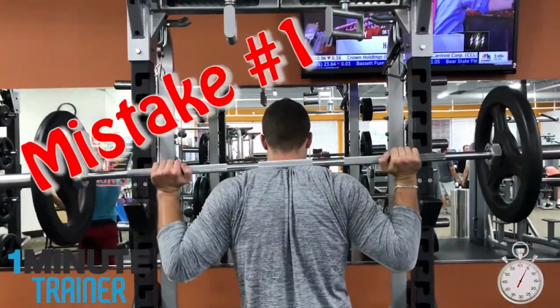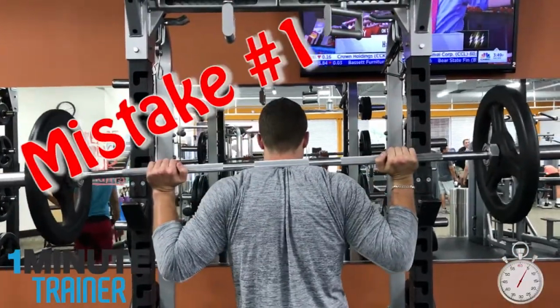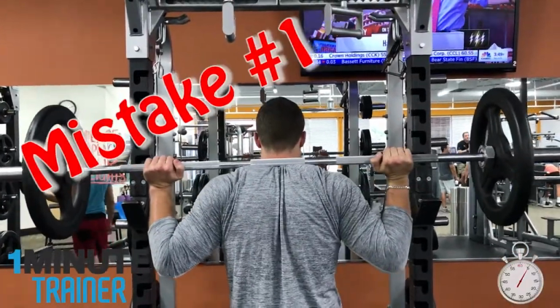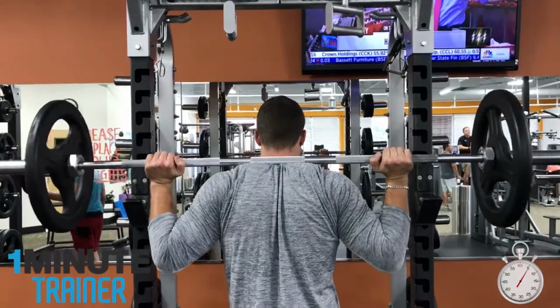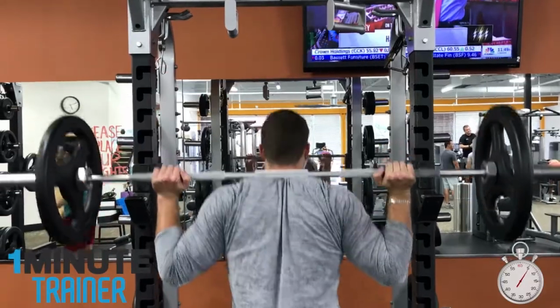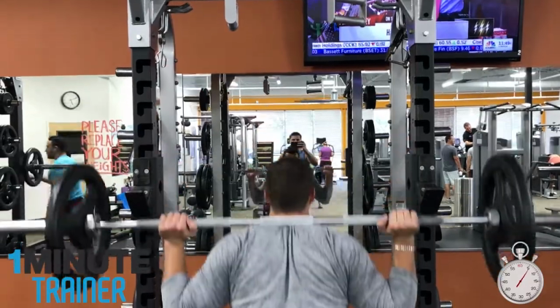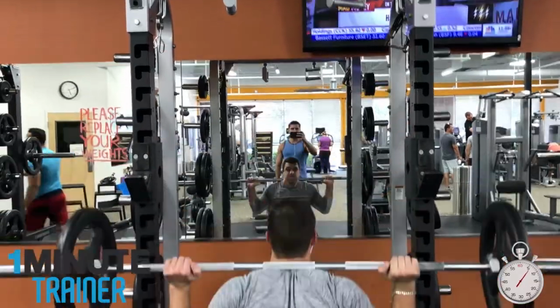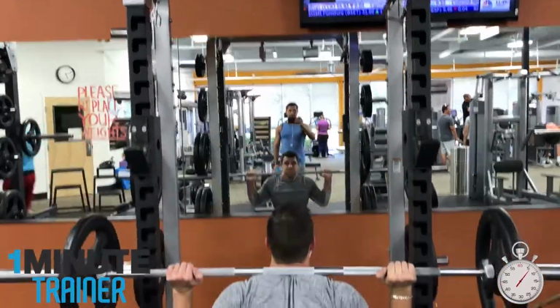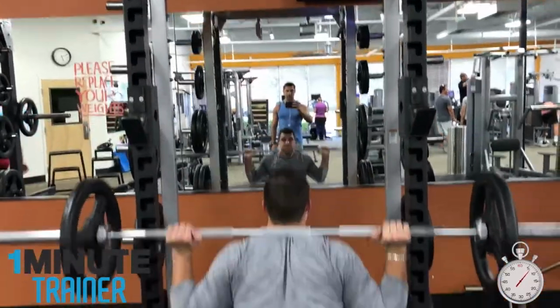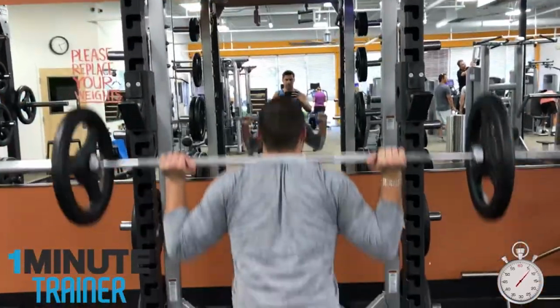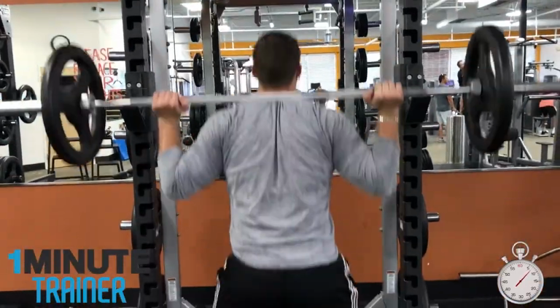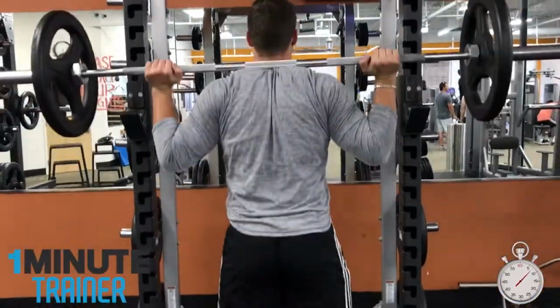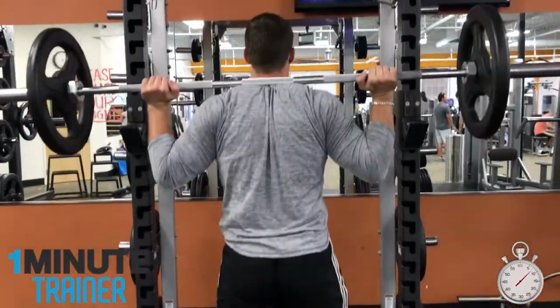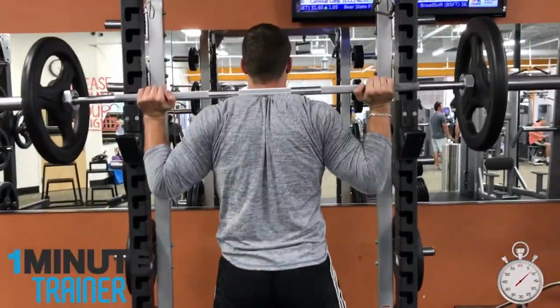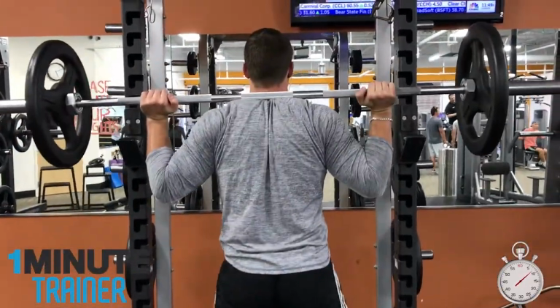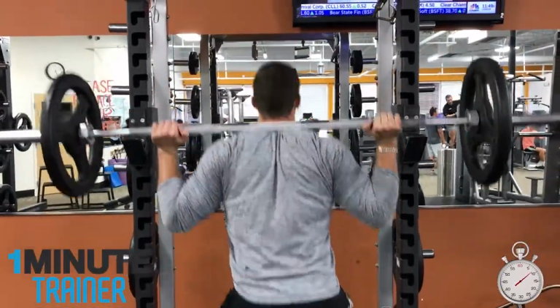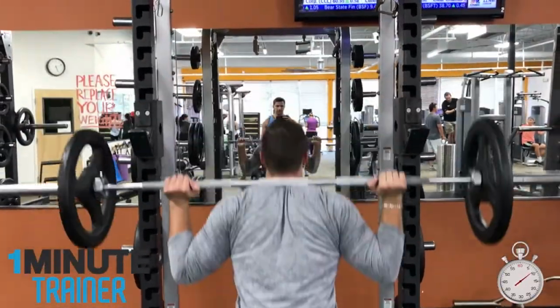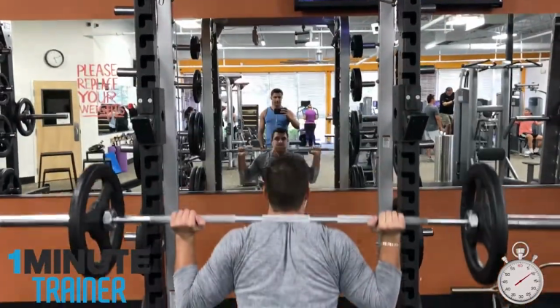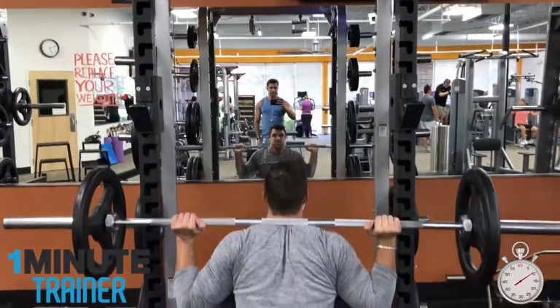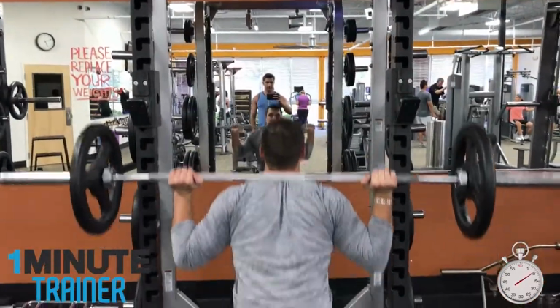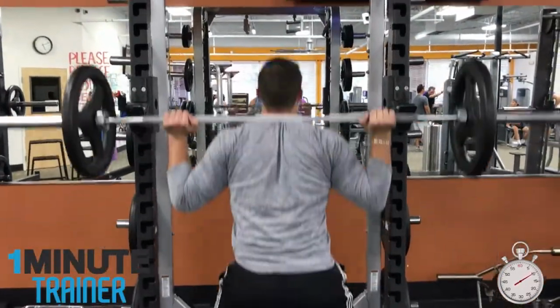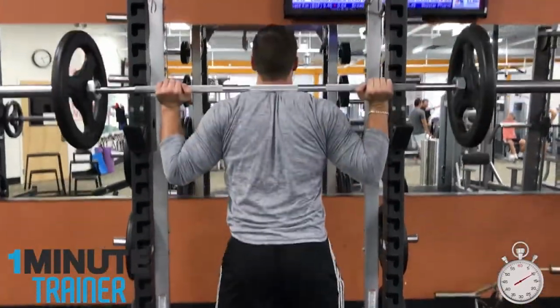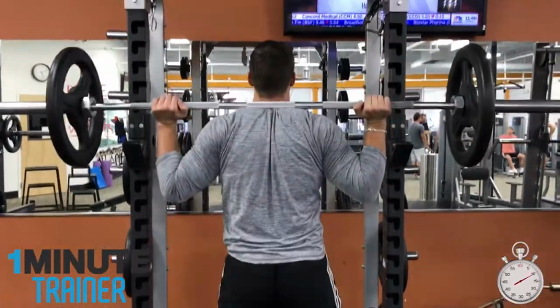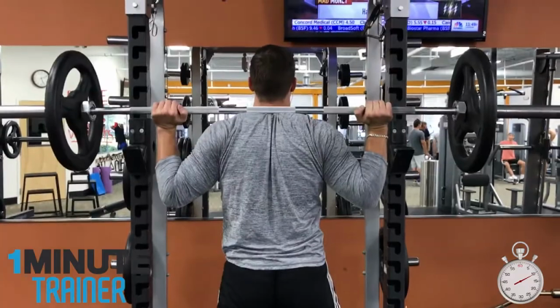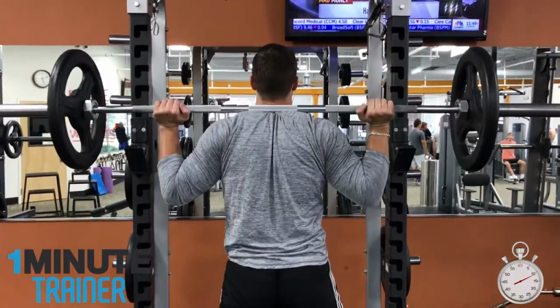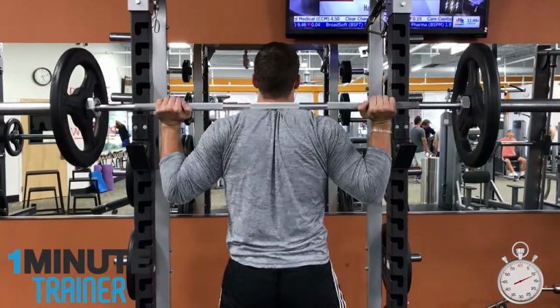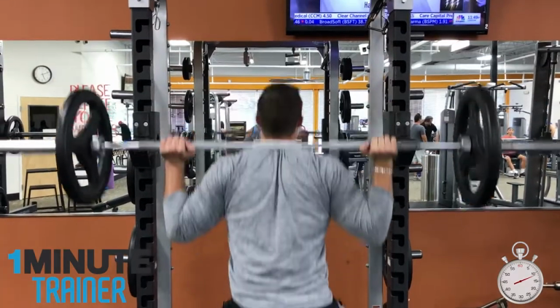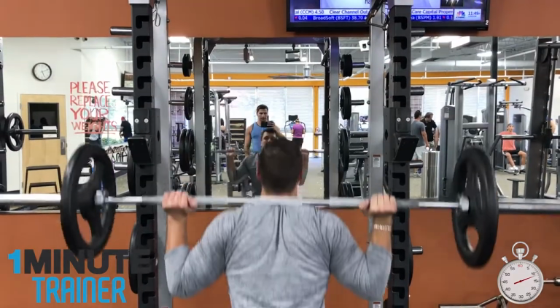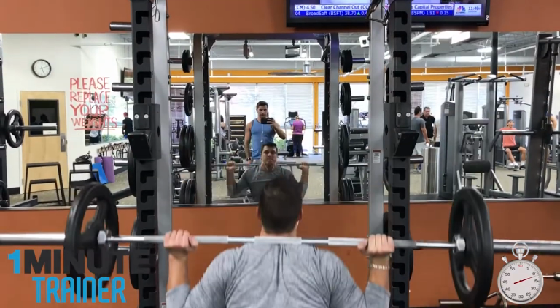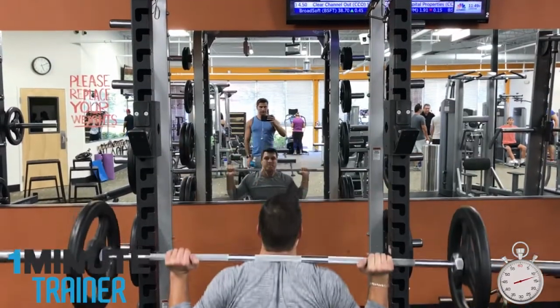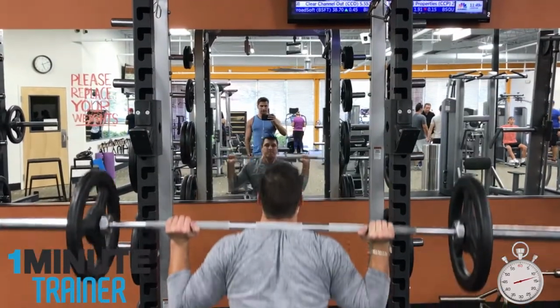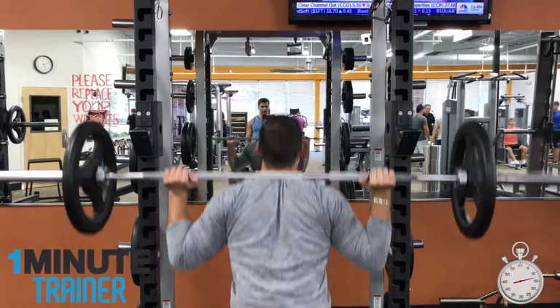Number 1: Having the bar too high on your neck. For beginners, this can cause pain, so make sure to place the bar on a comfortable spot on your trapezius muscles.